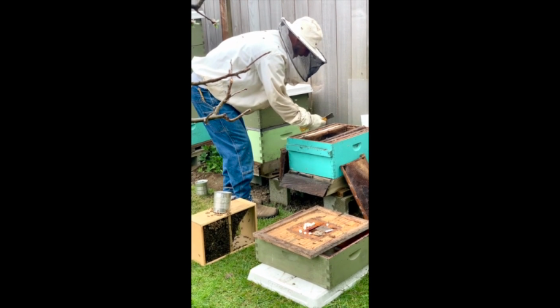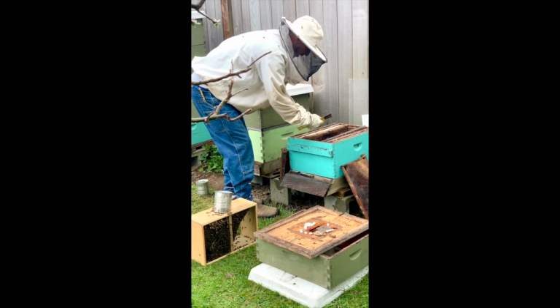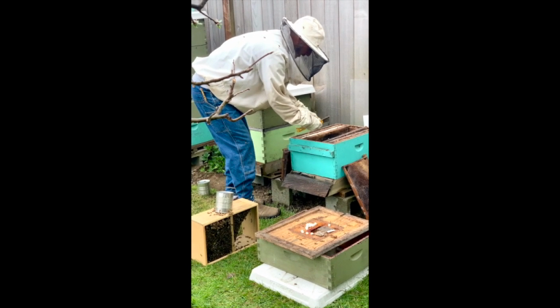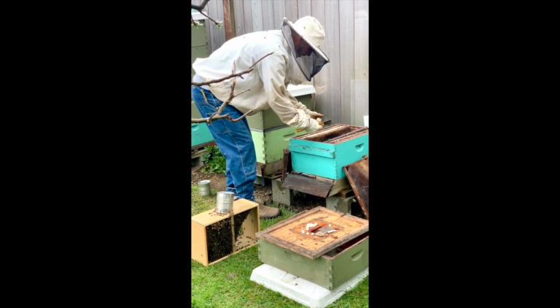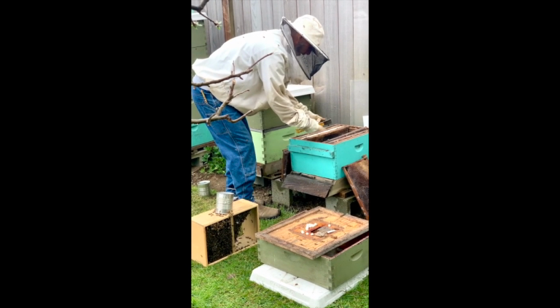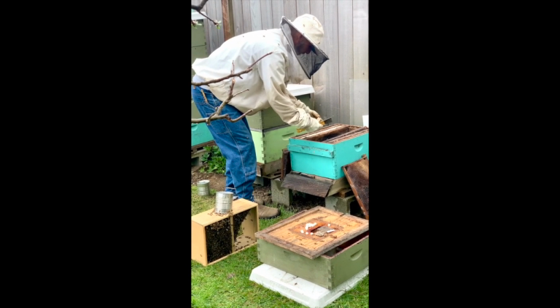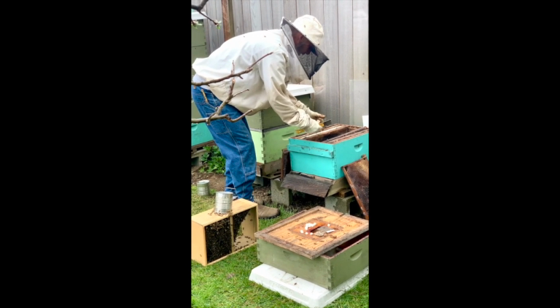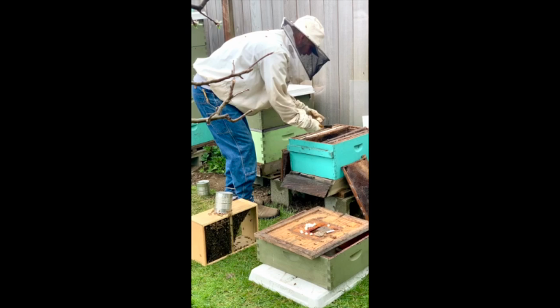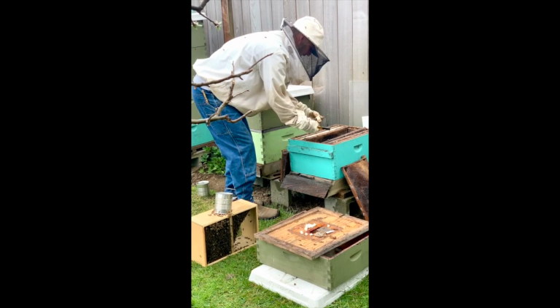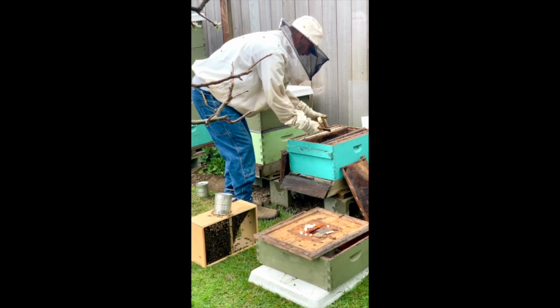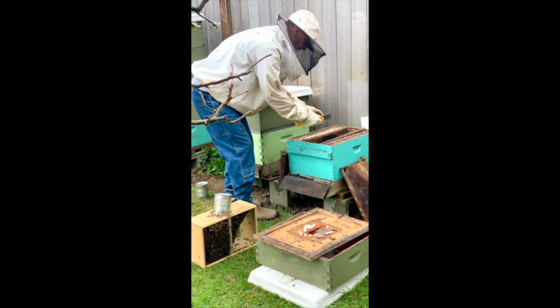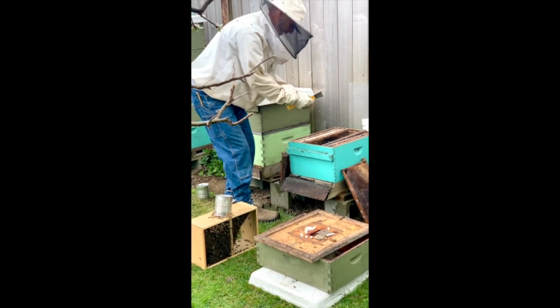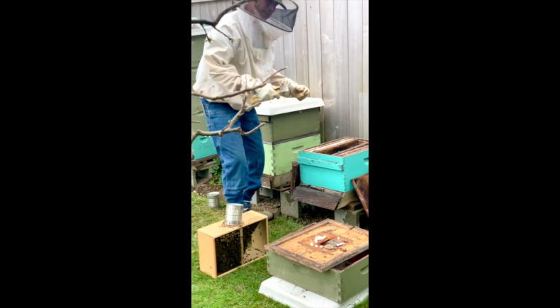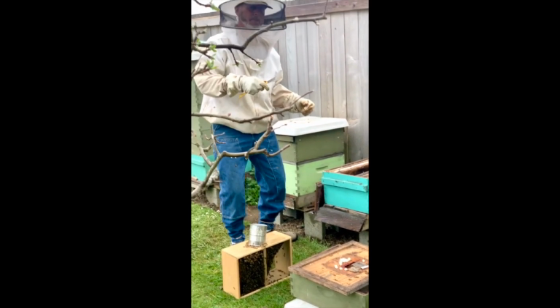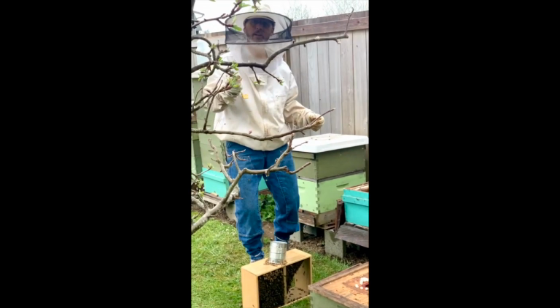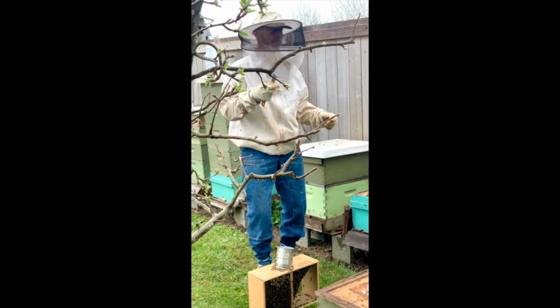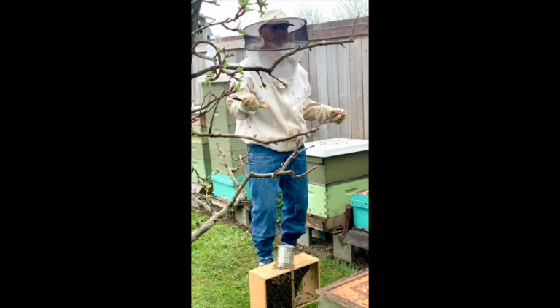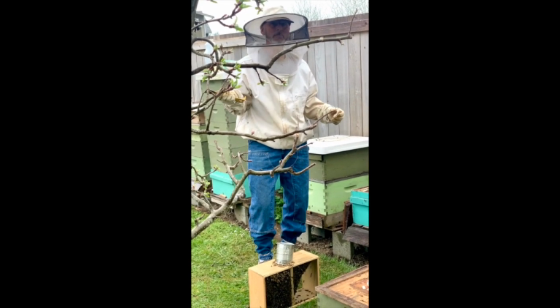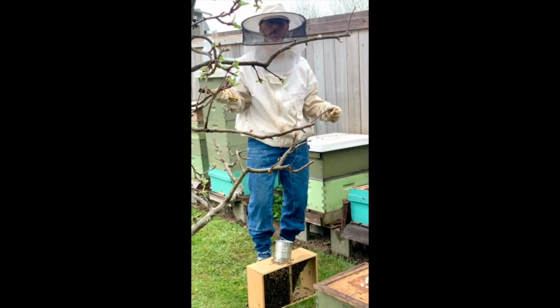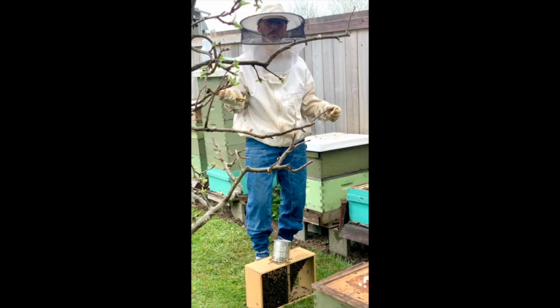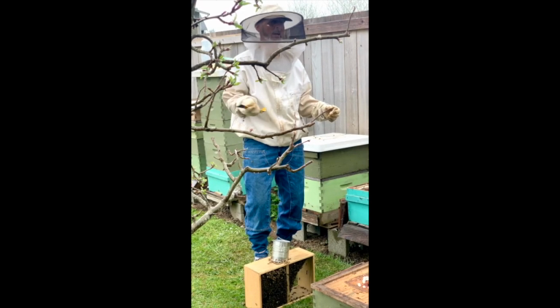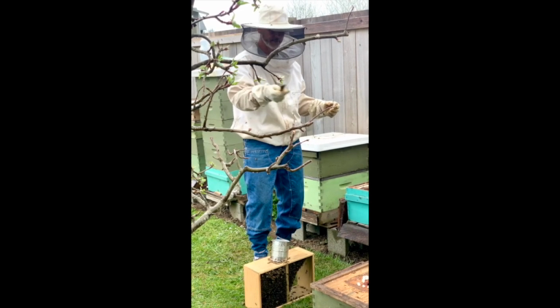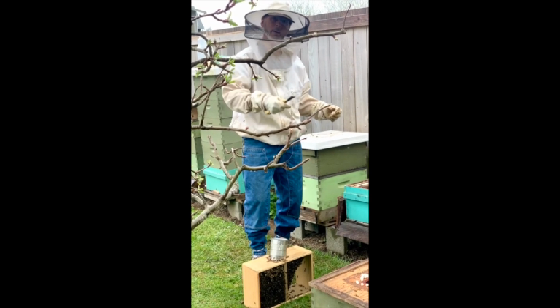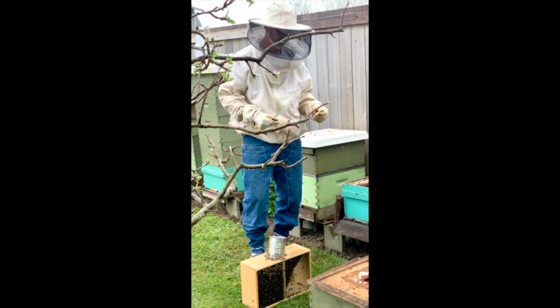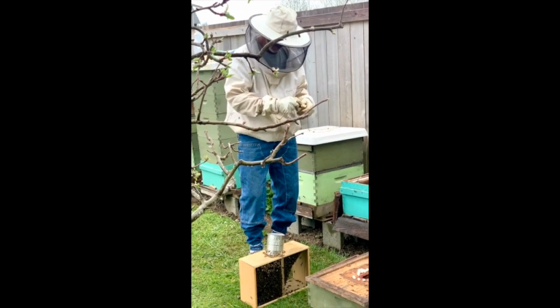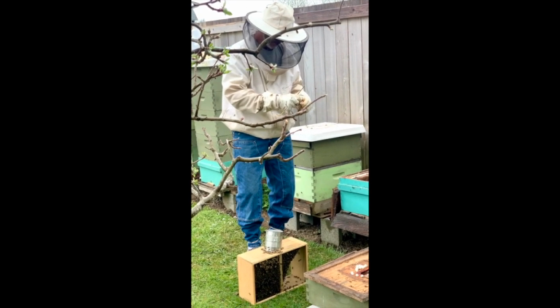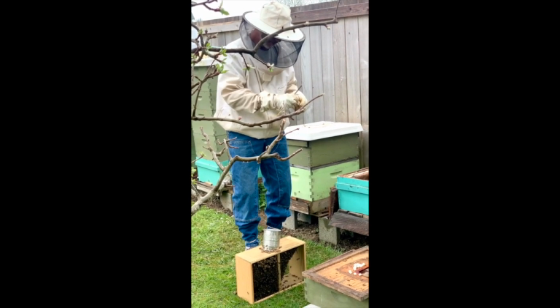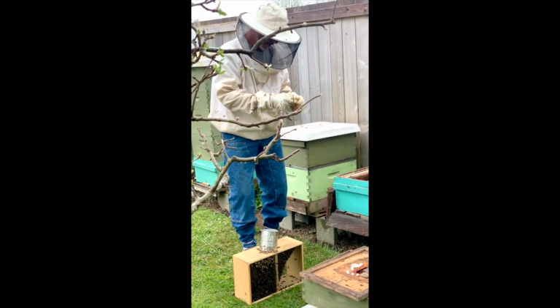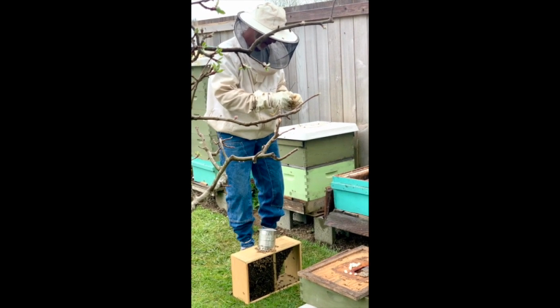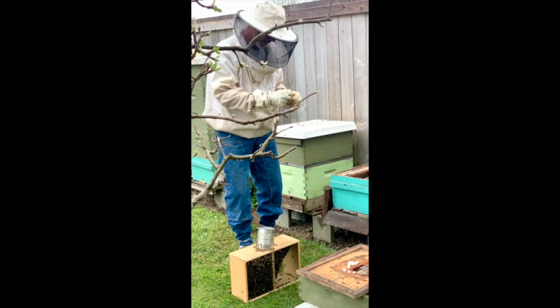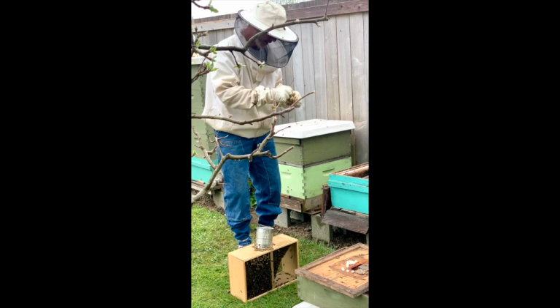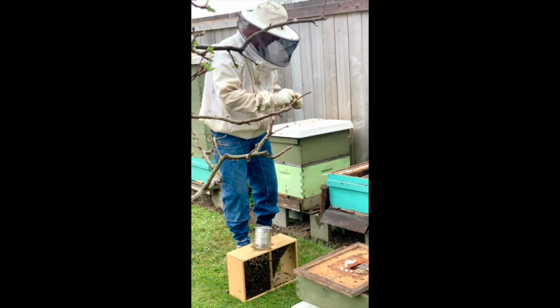These are Carniolans rather than Italians because they do the best up here. I've seen our bees flying around in the mid-to-upper 40s with rain, coming out of the hive. It's a really, really hardy breed and I find they do the best here.